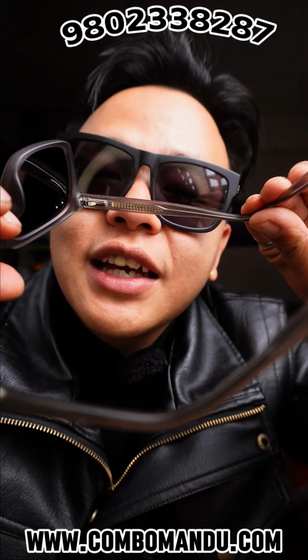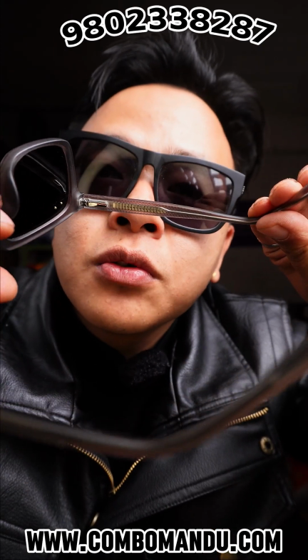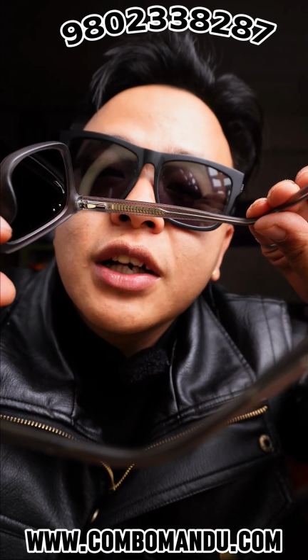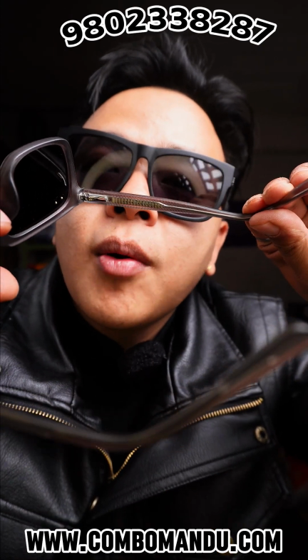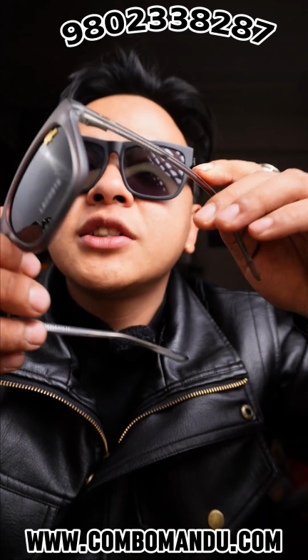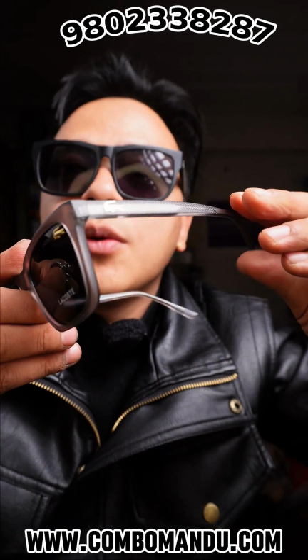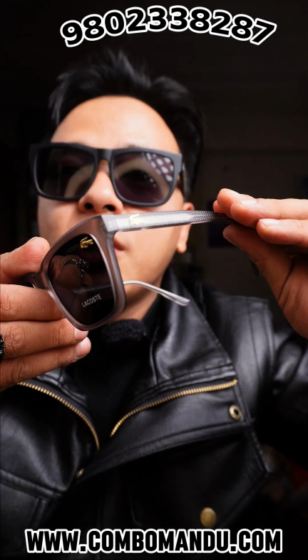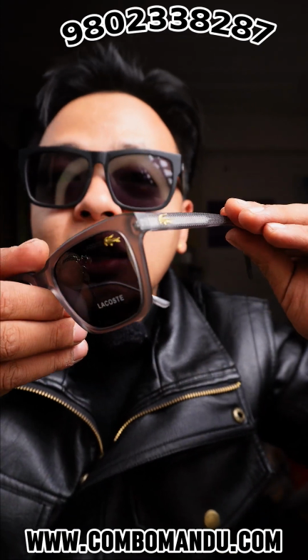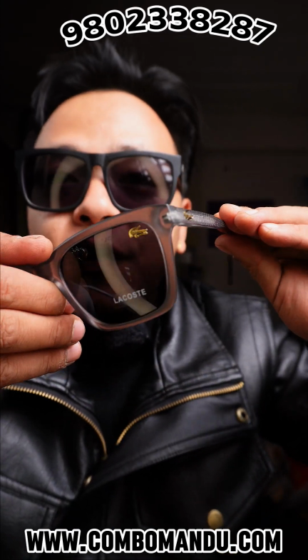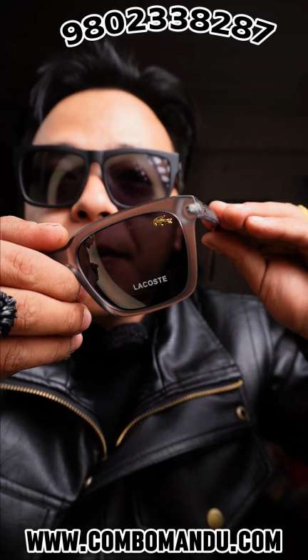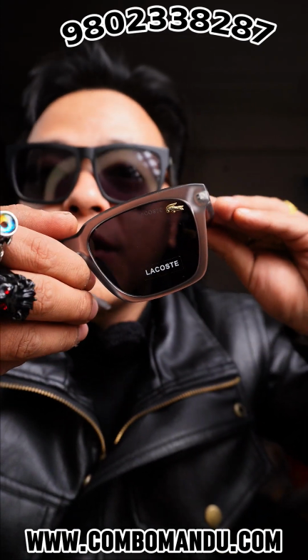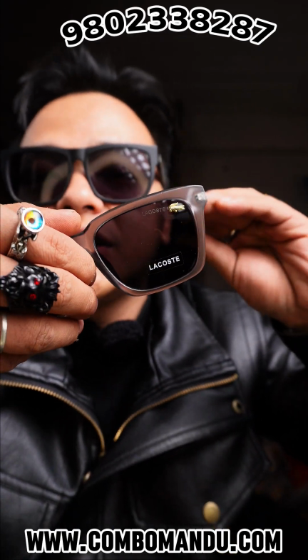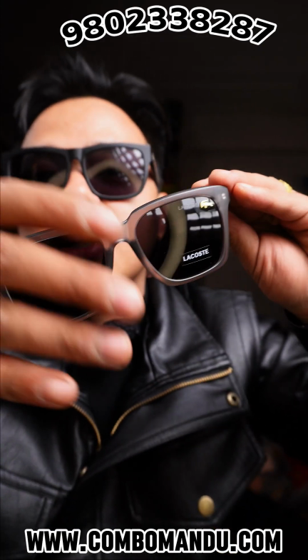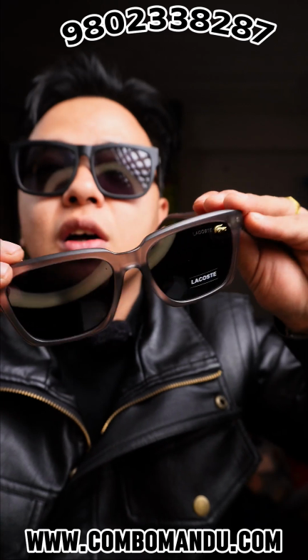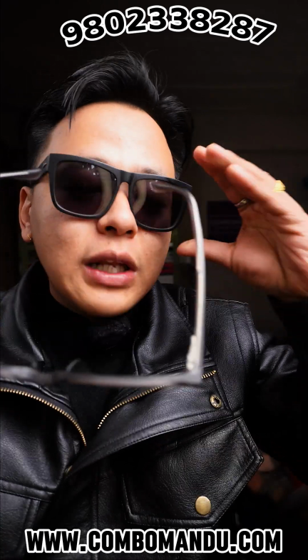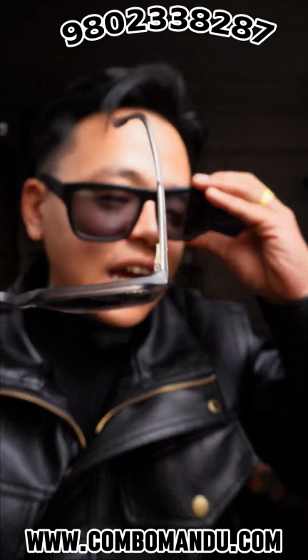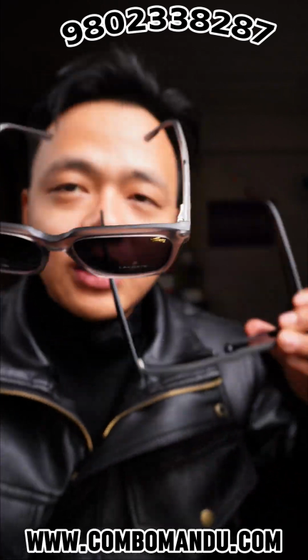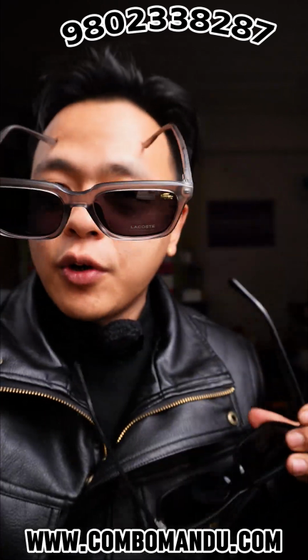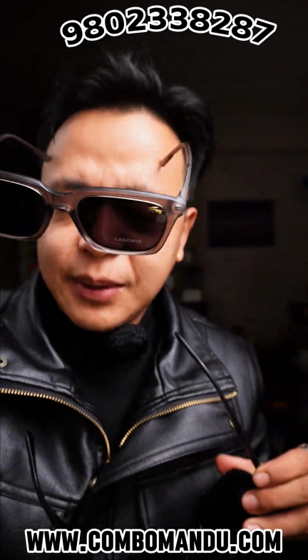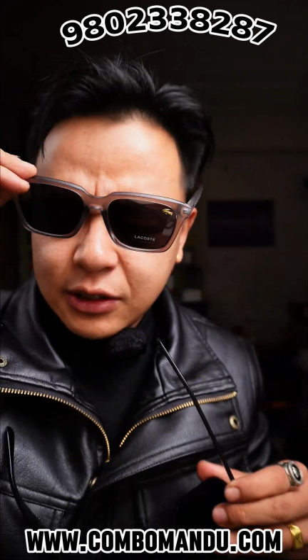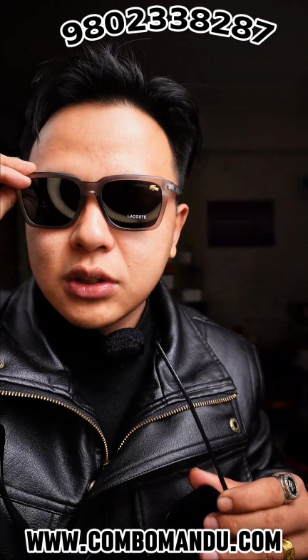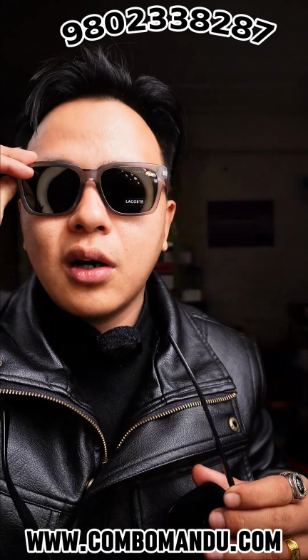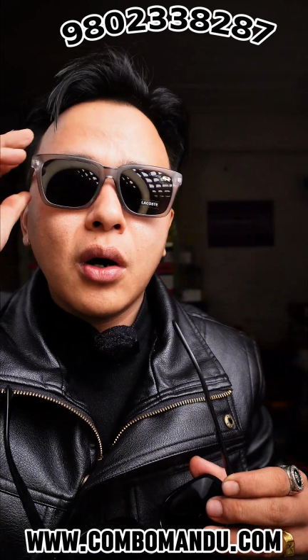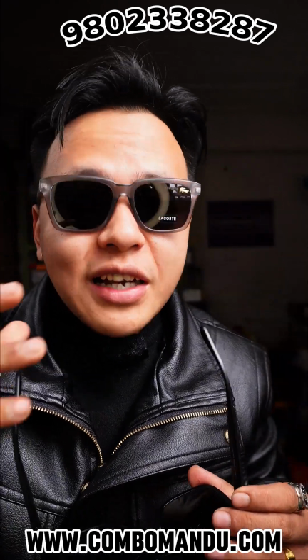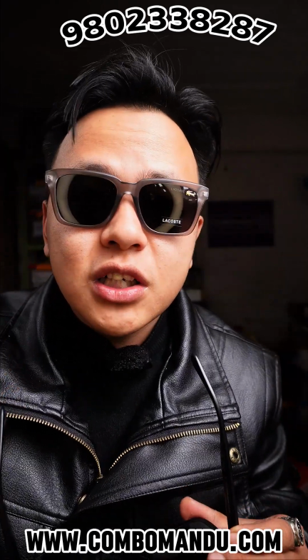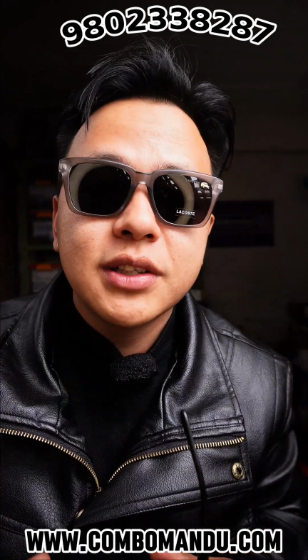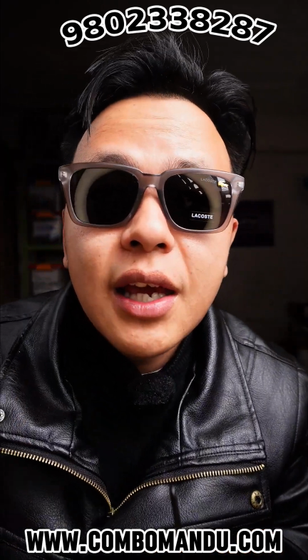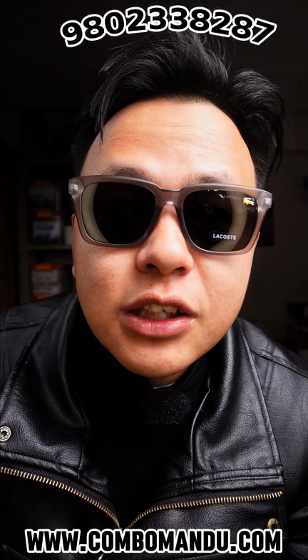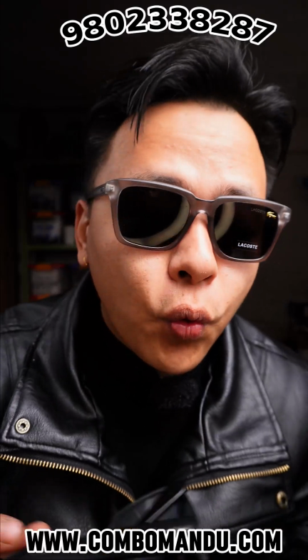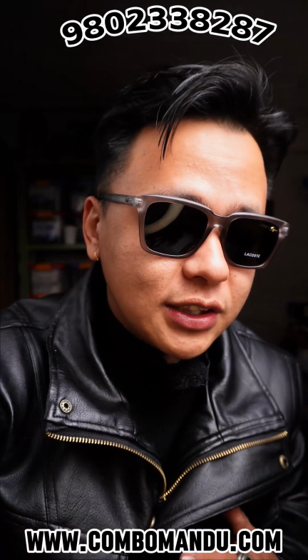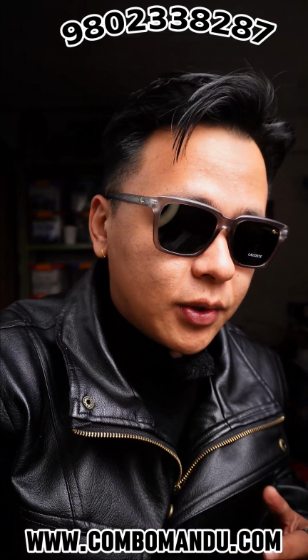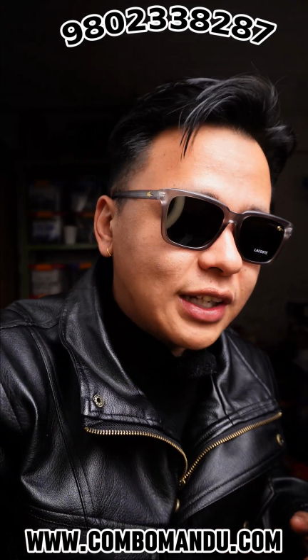This is my favorite set — fully polarized, fully protective, weightless.